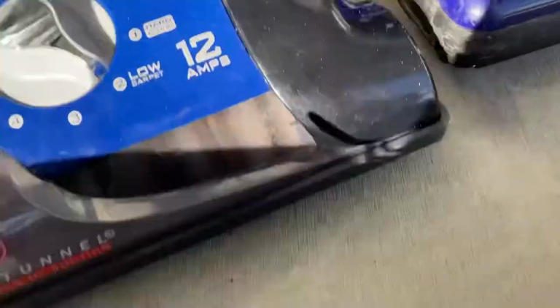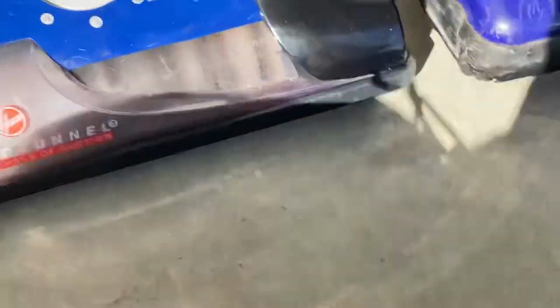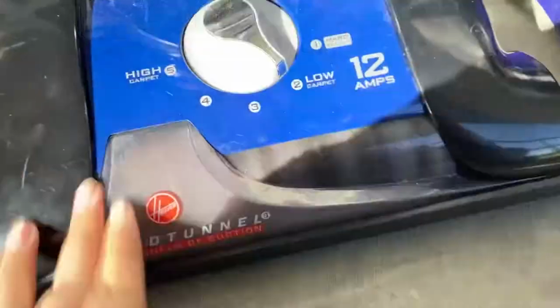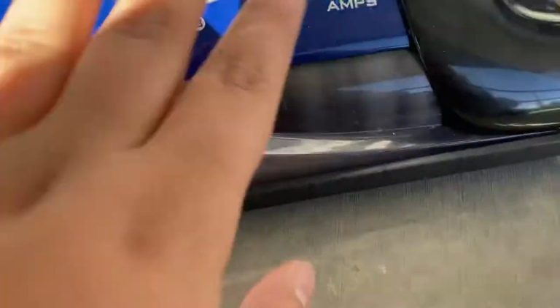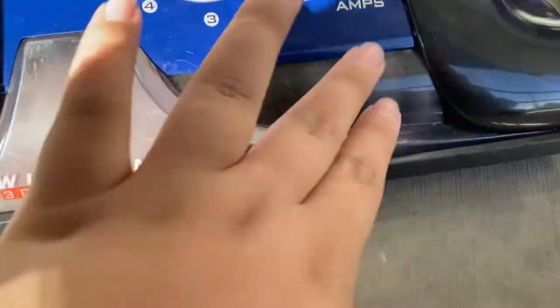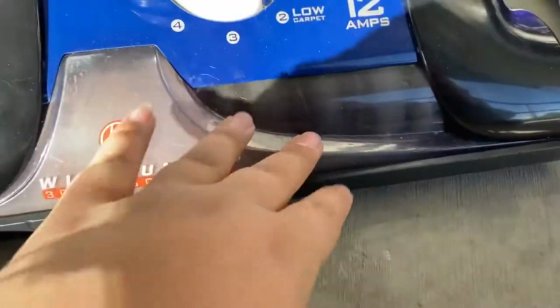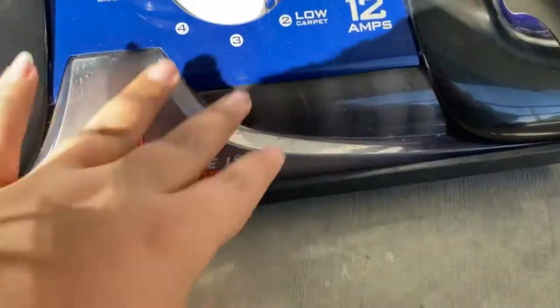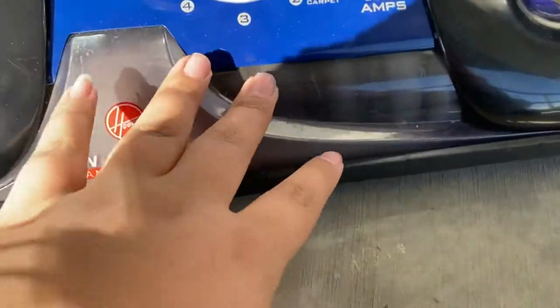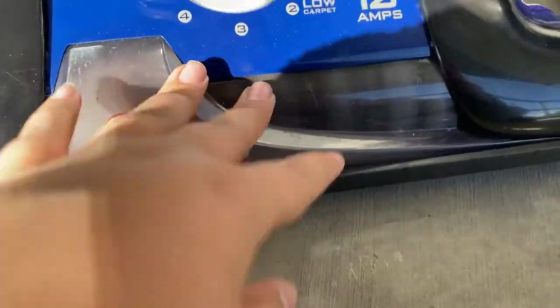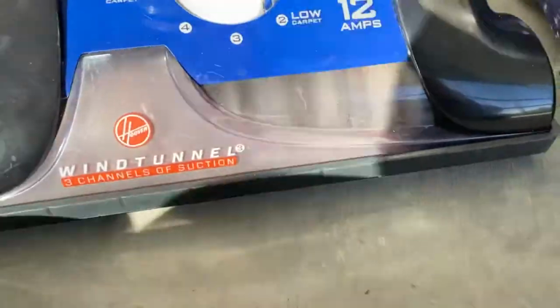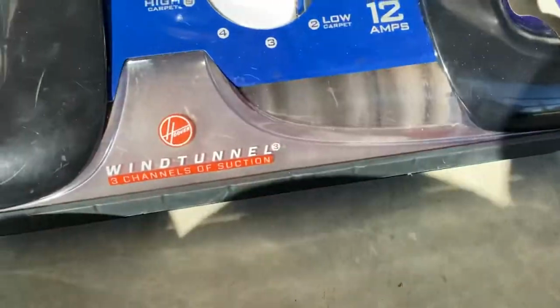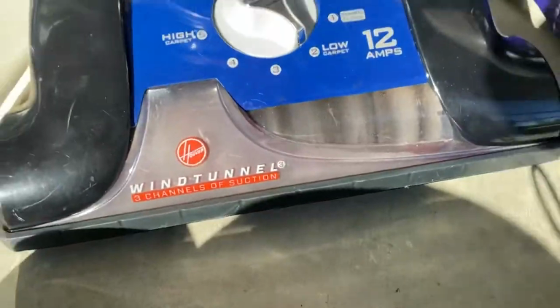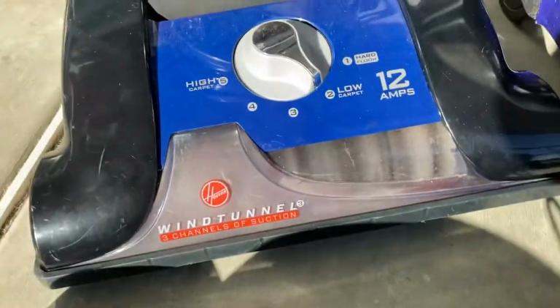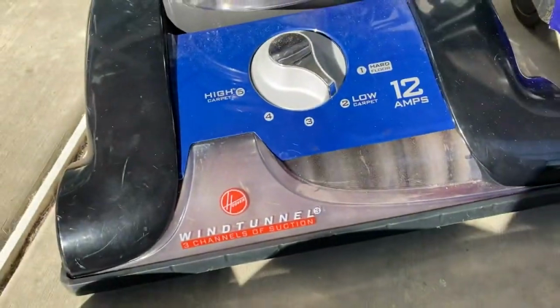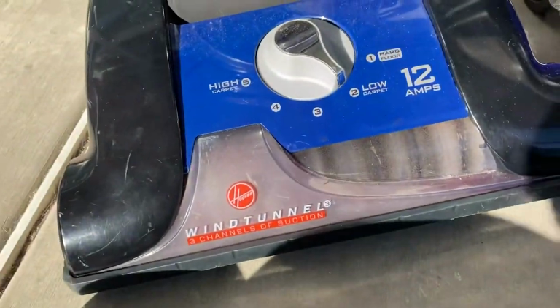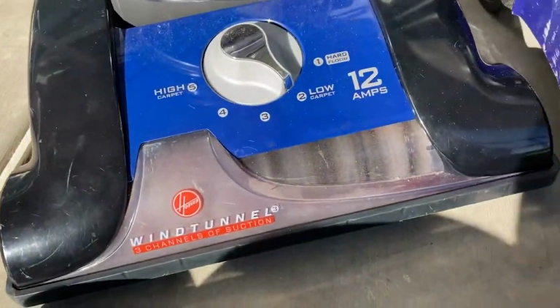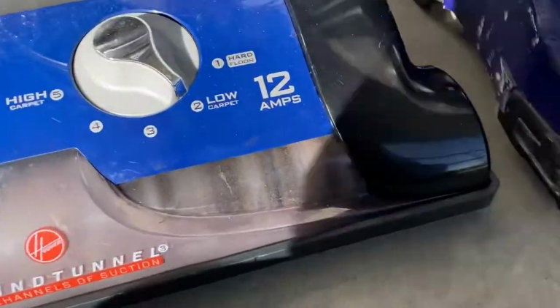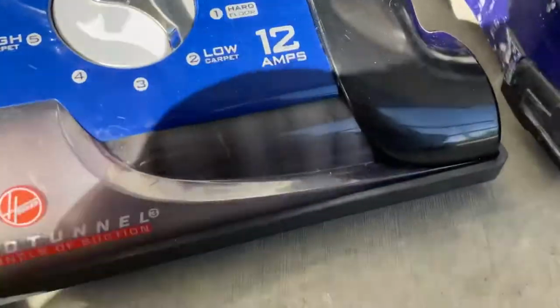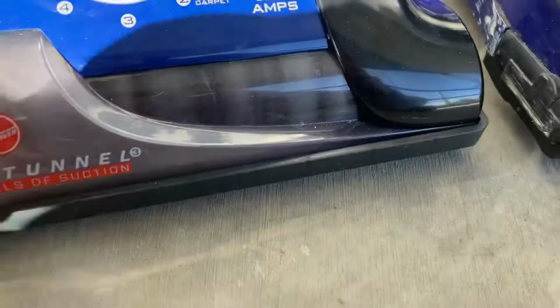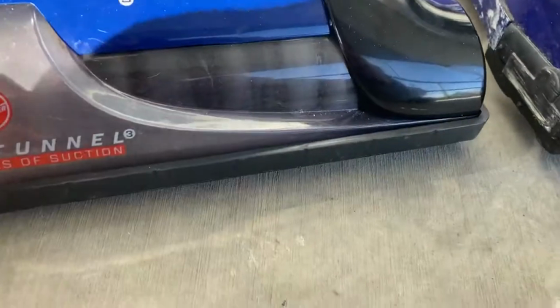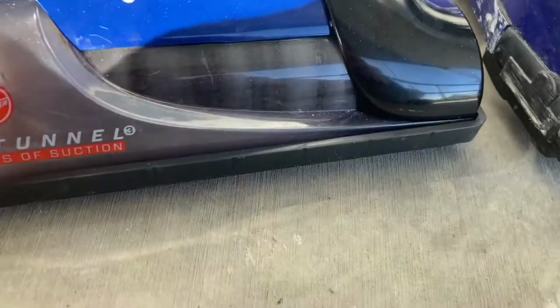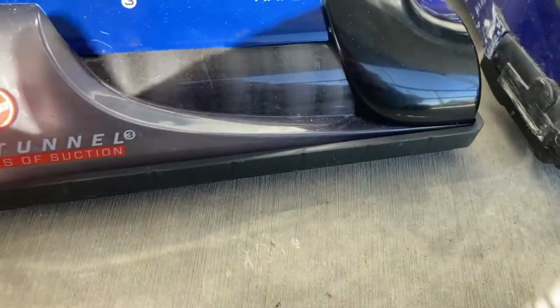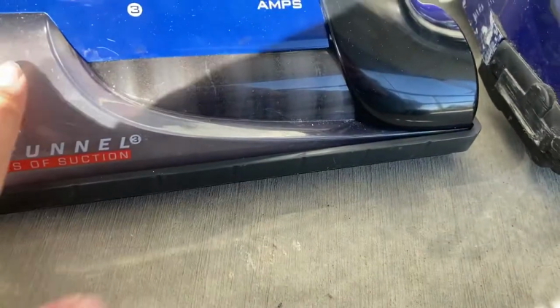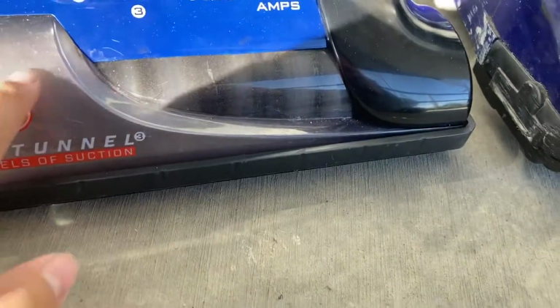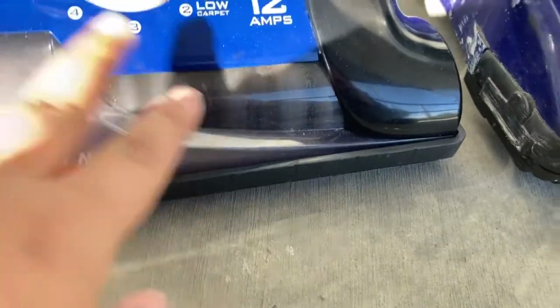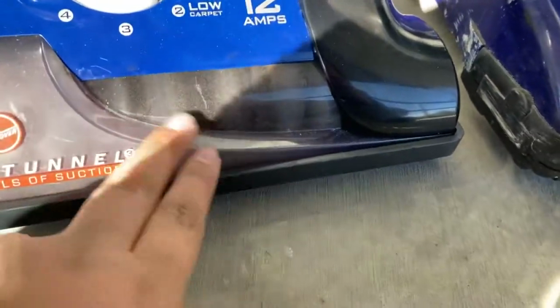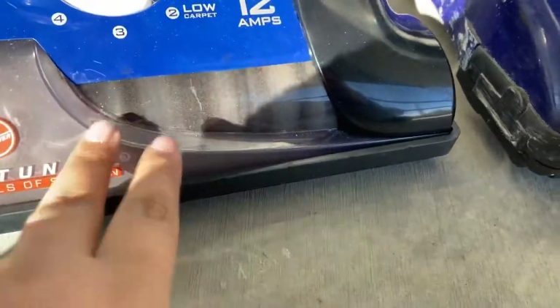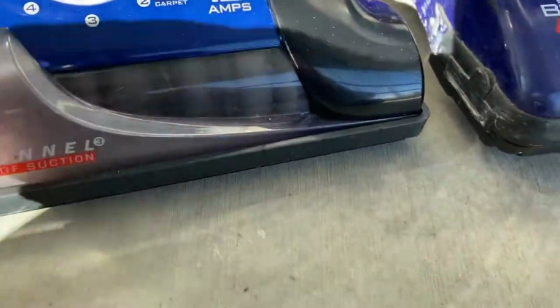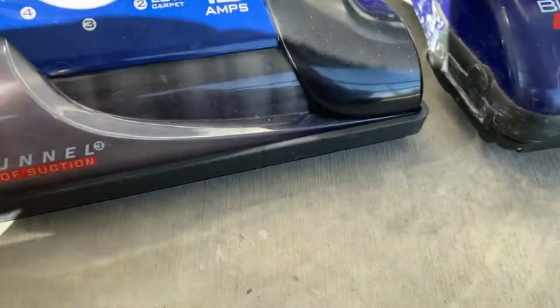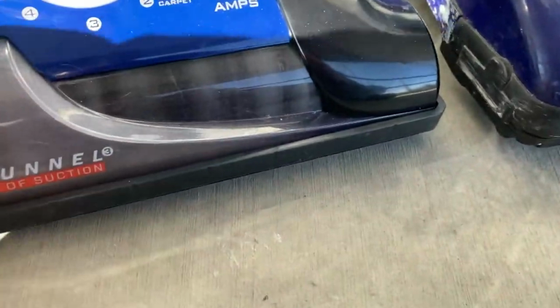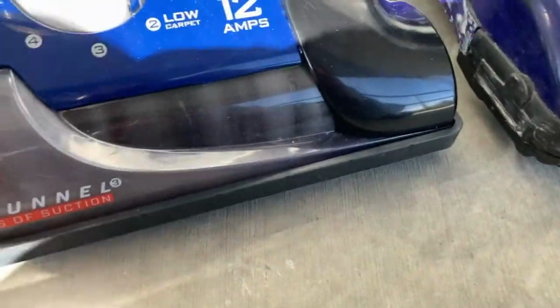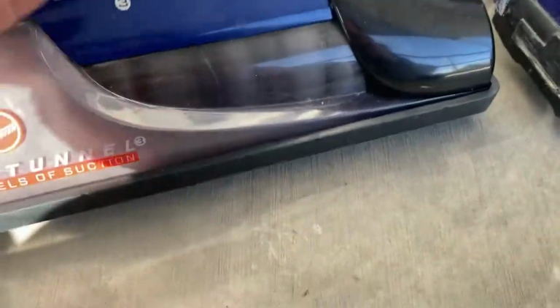And also the brush roll — the brush roll is full of hair. I had to untangle it.